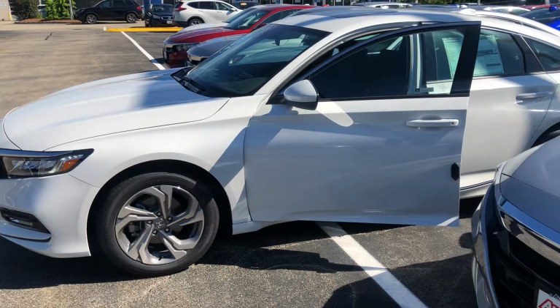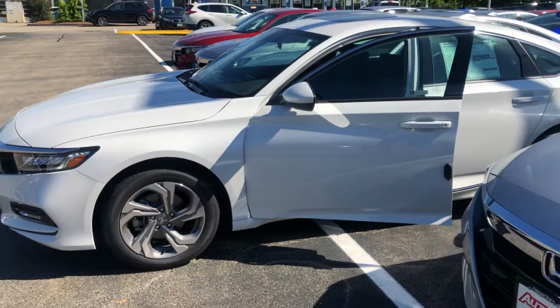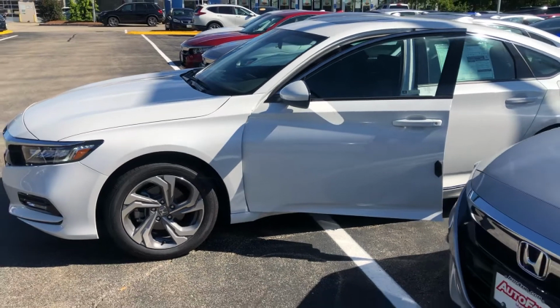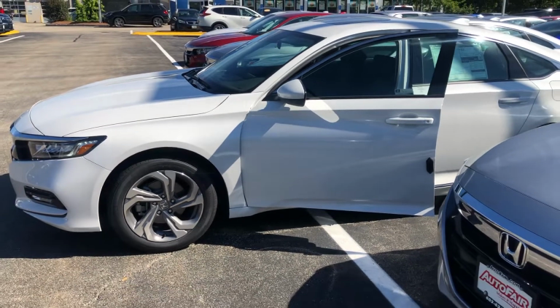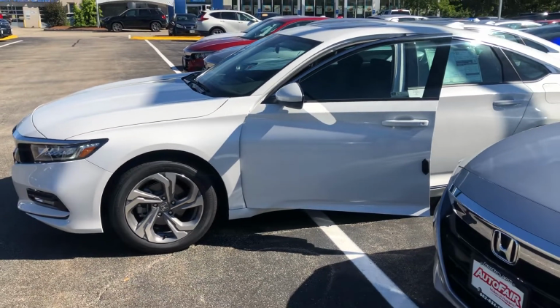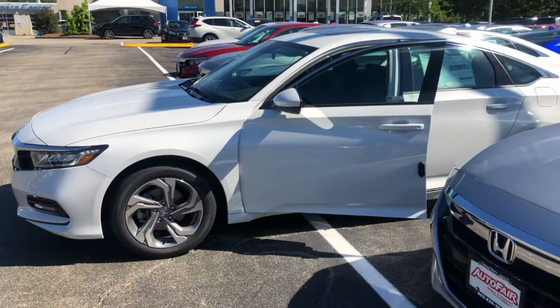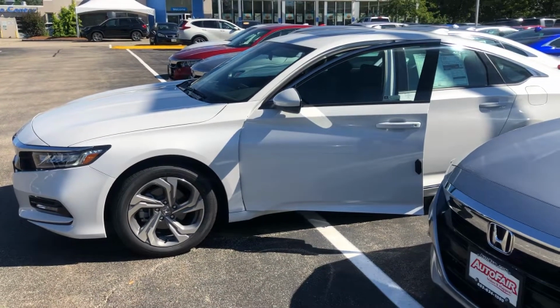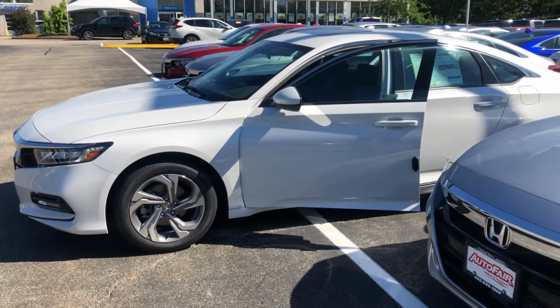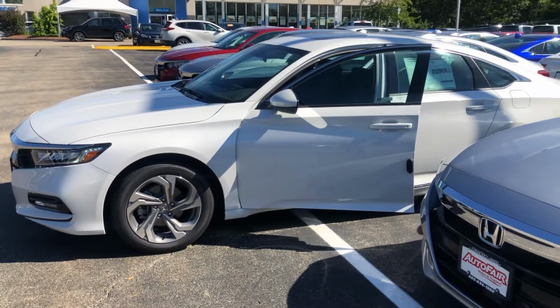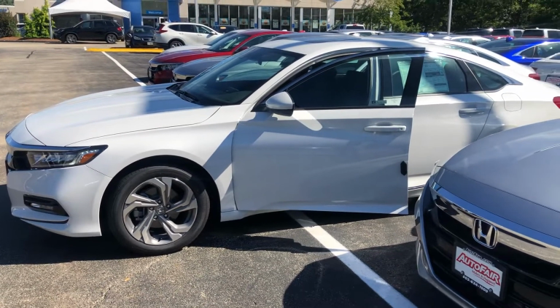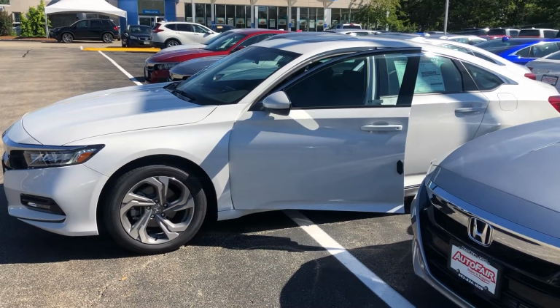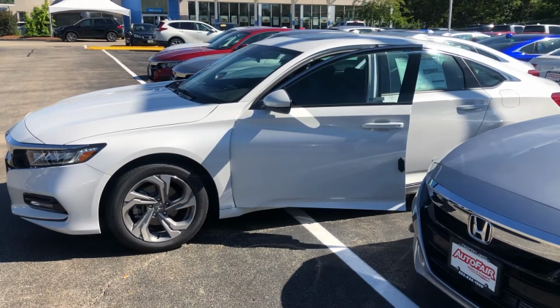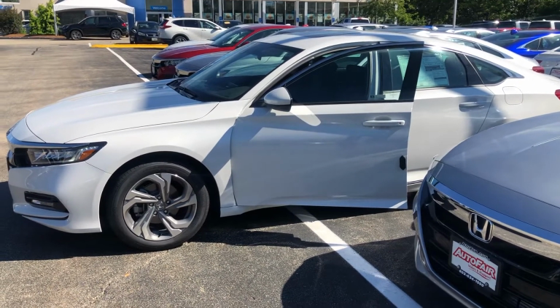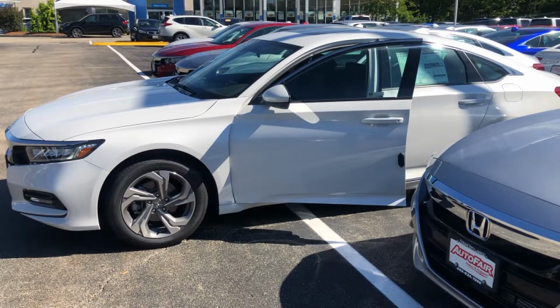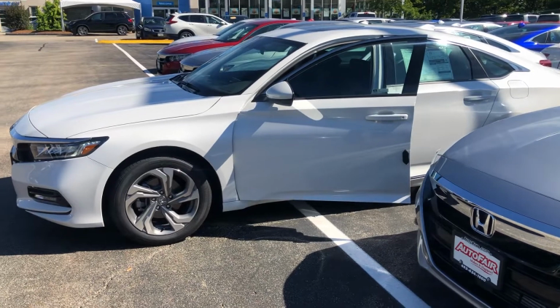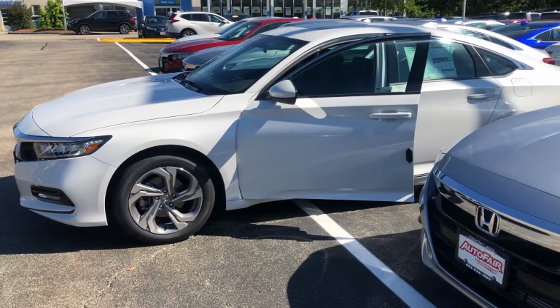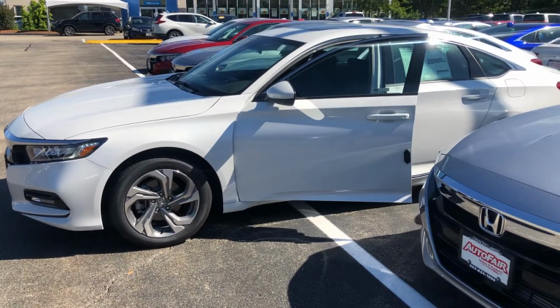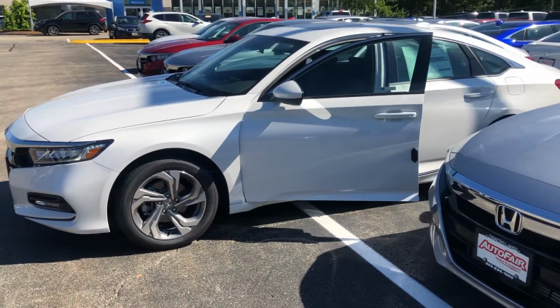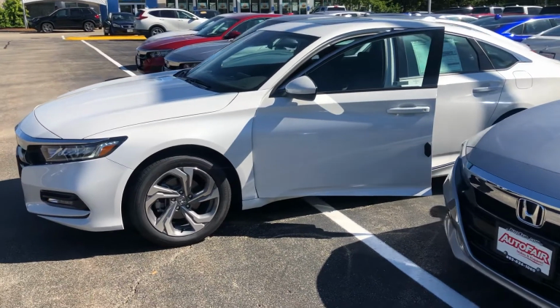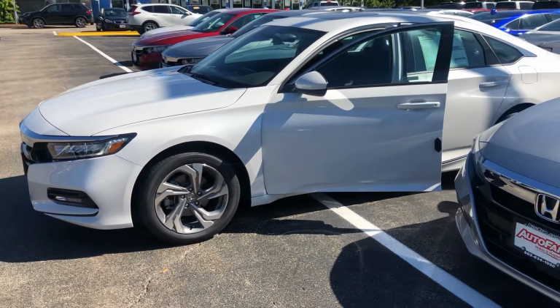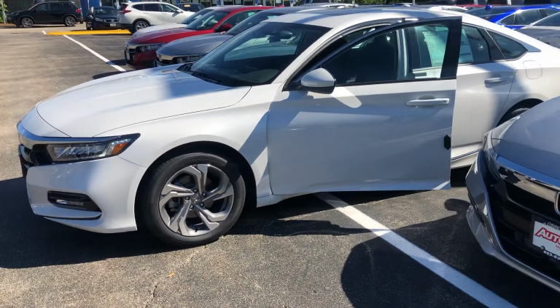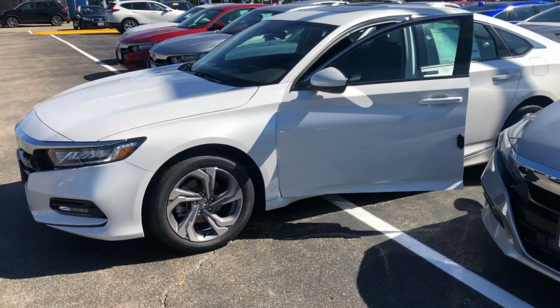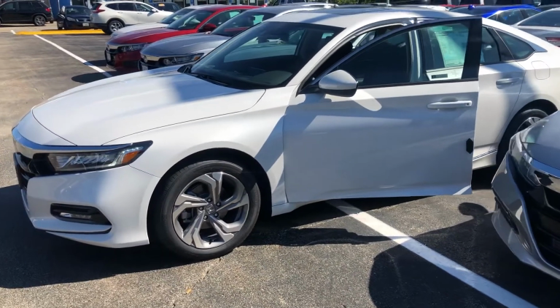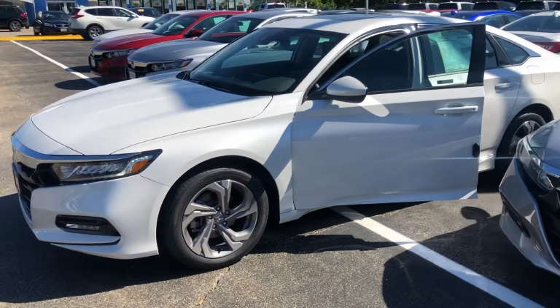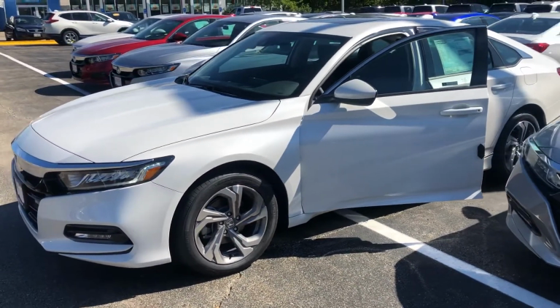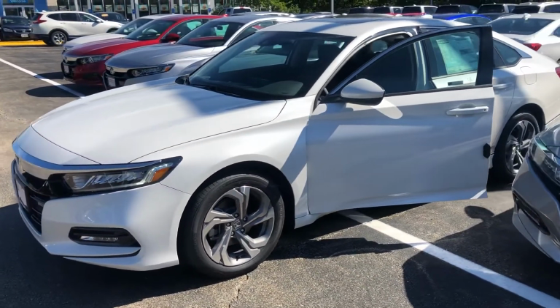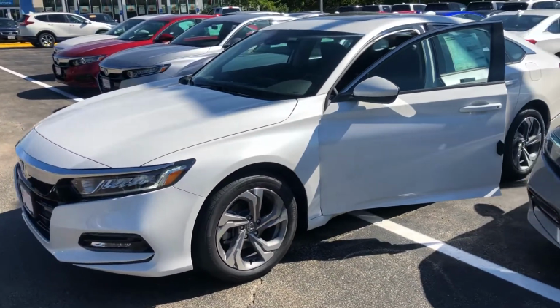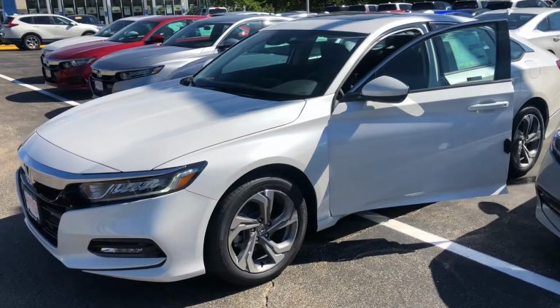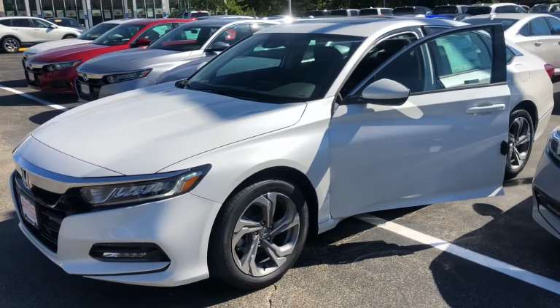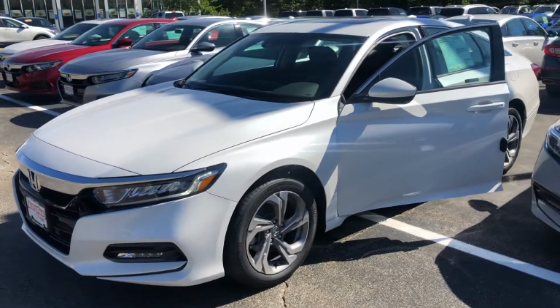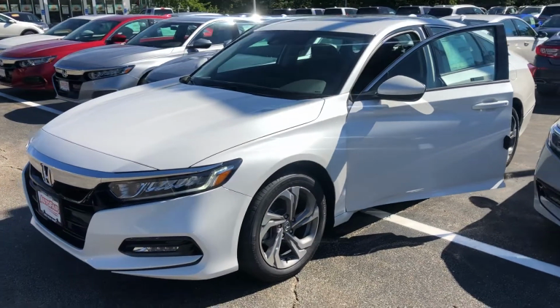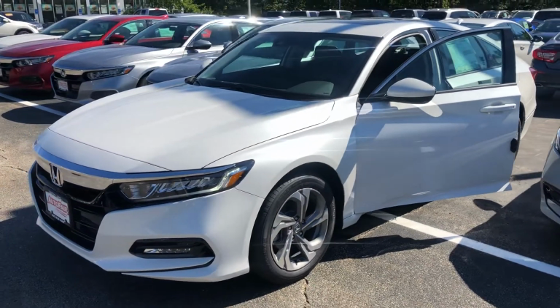Any additional questions on the Accord, feel free to contact me directly at 603-315-6221. Kendra, I hope to see you soon.